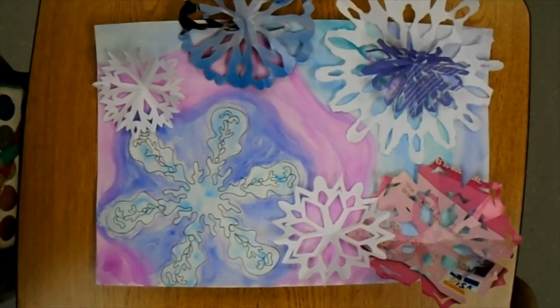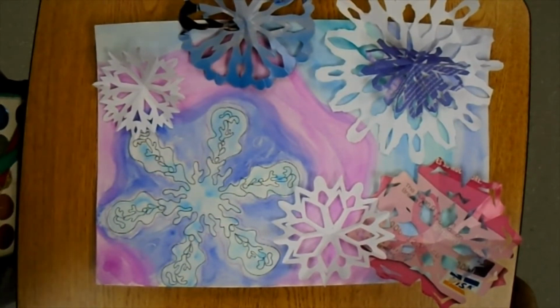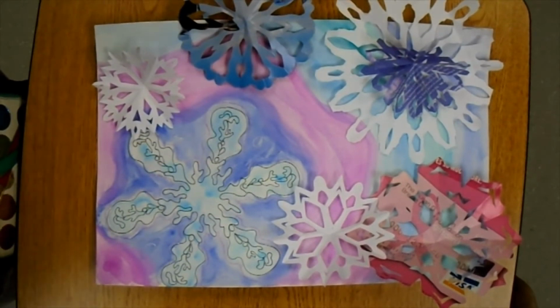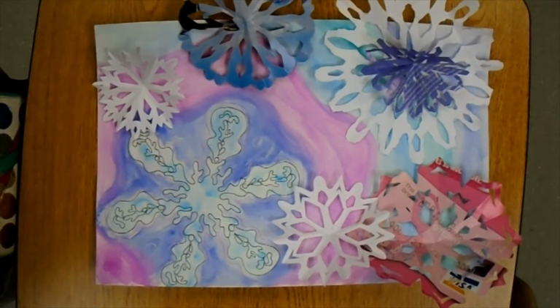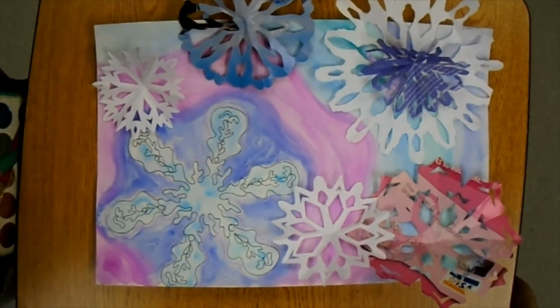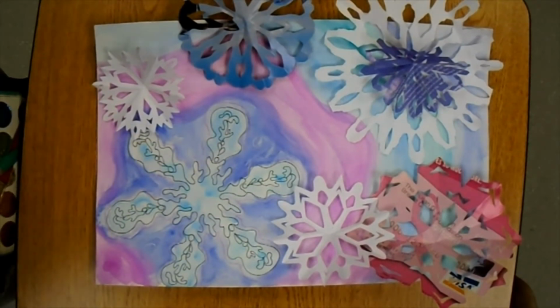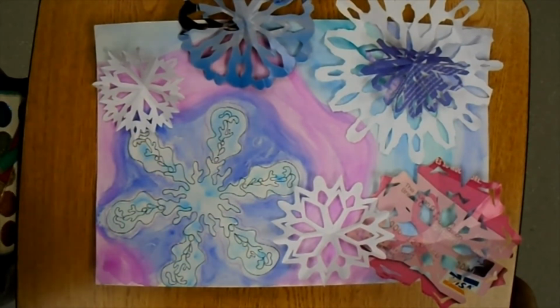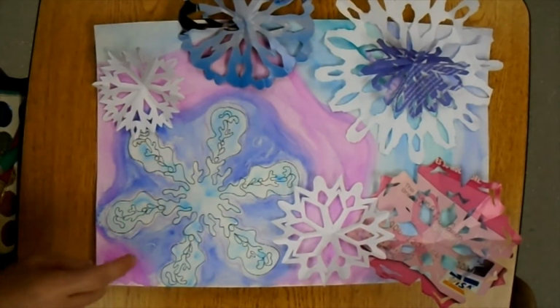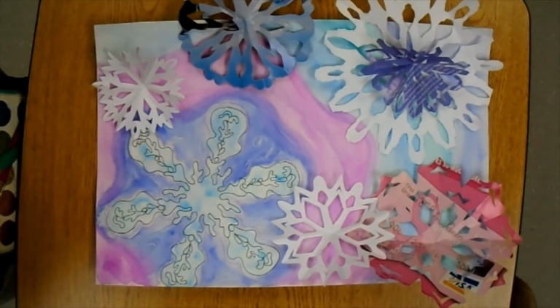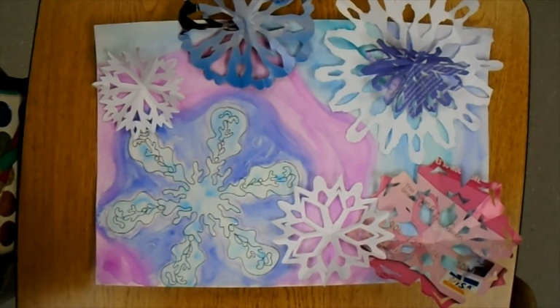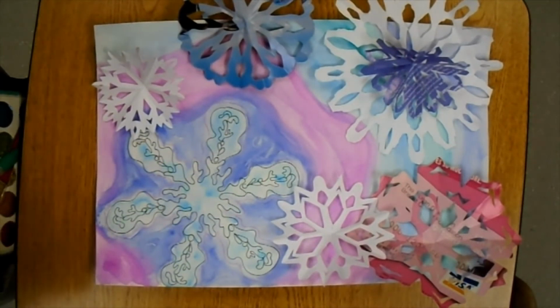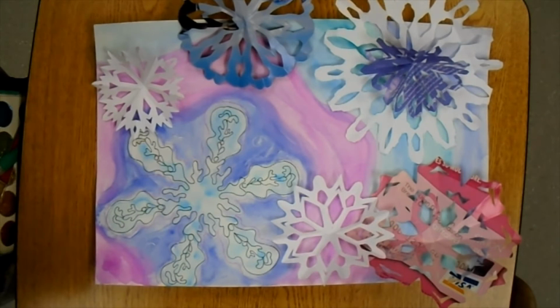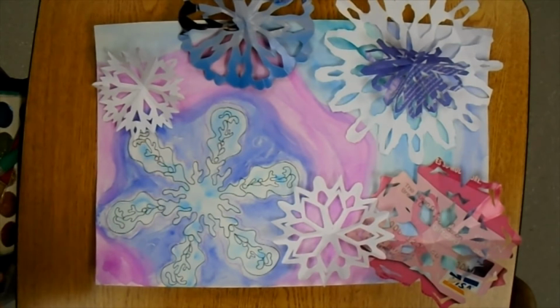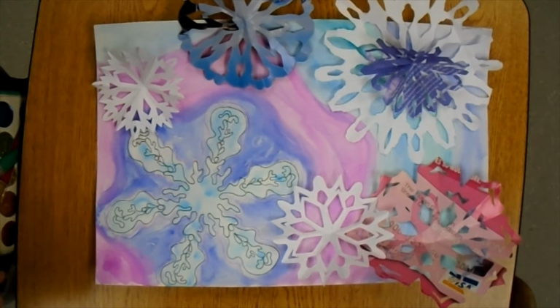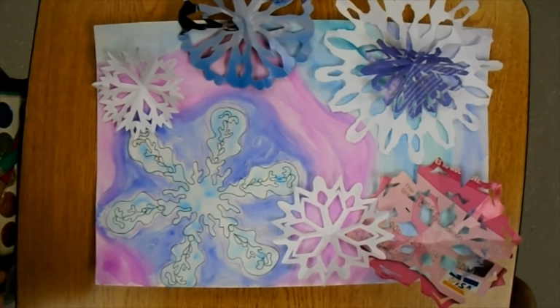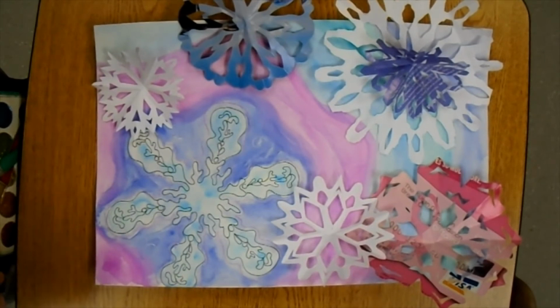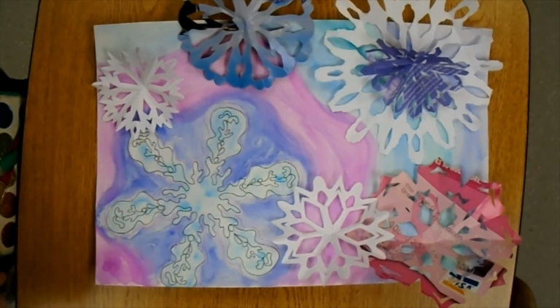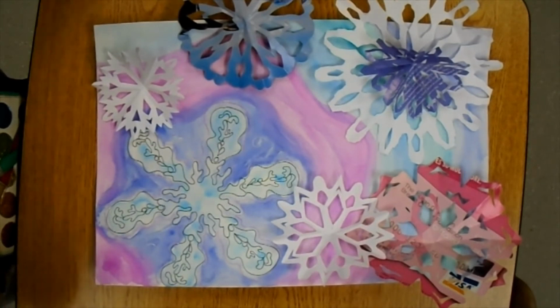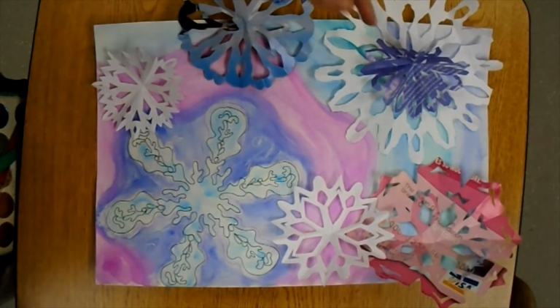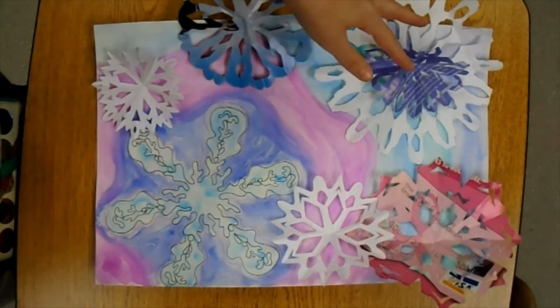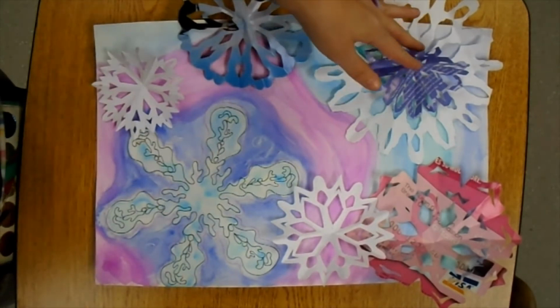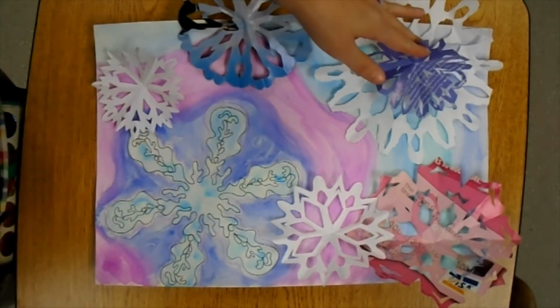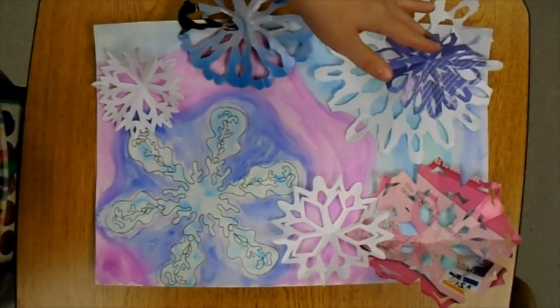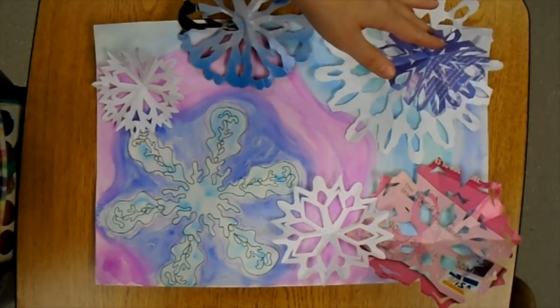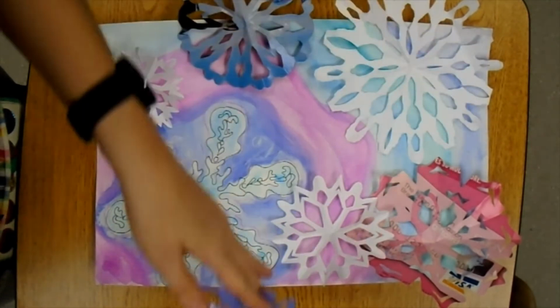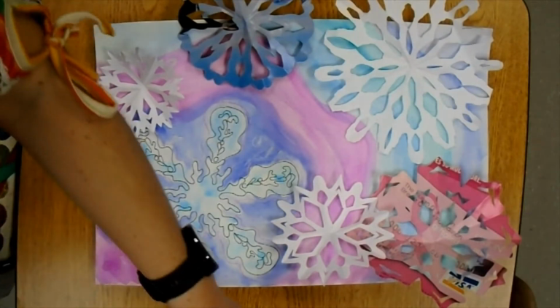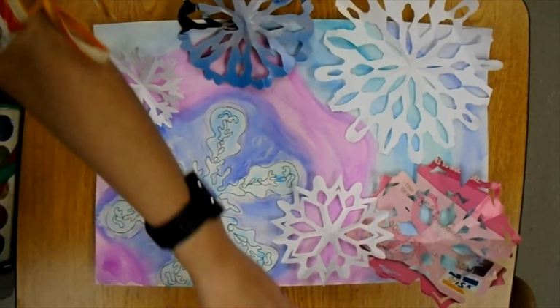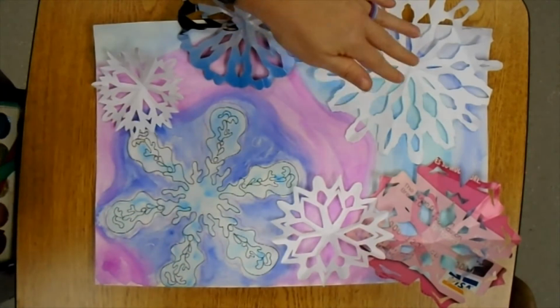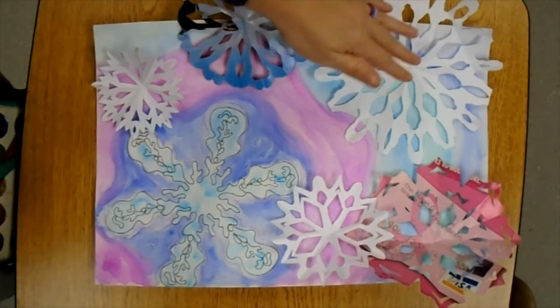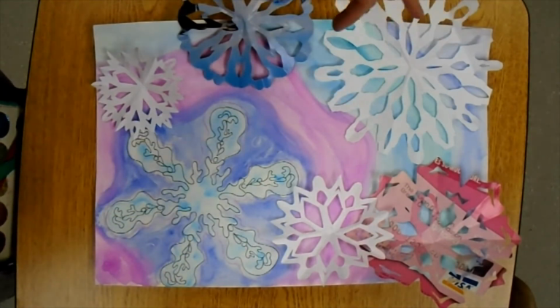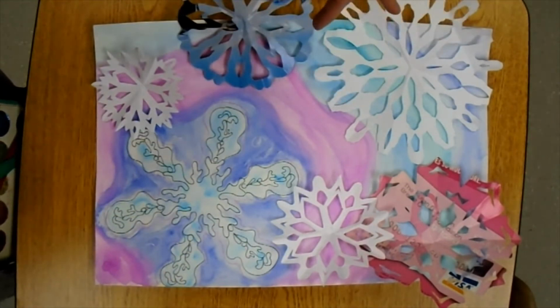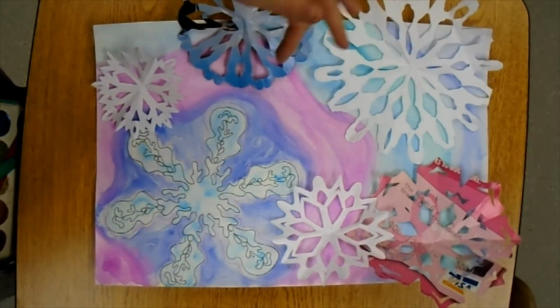You have to consider what is touching your background painting, because those pieces need to be glued down first. So I'm not going to attach this purple one yet because I have to glue down the white one underneath it.